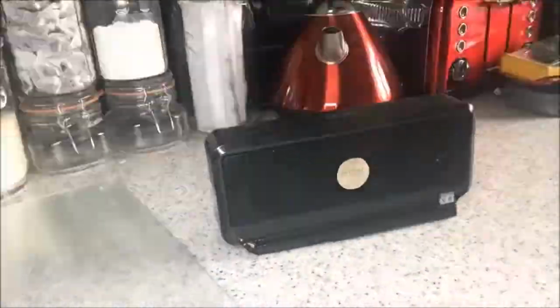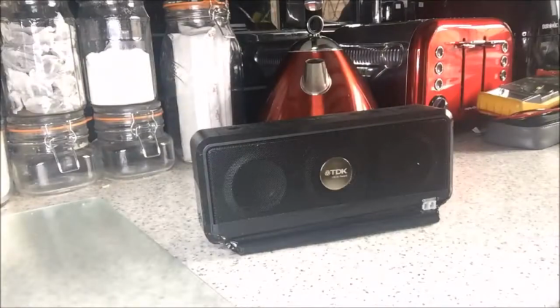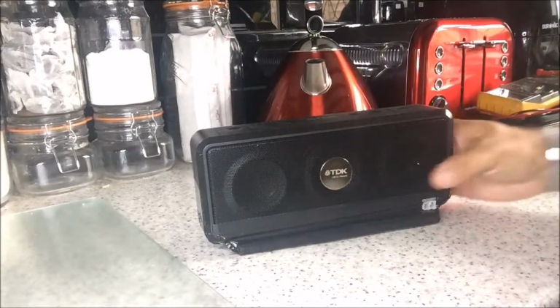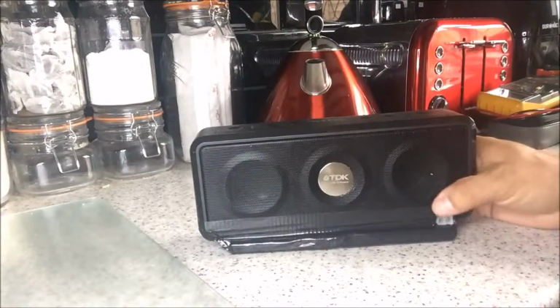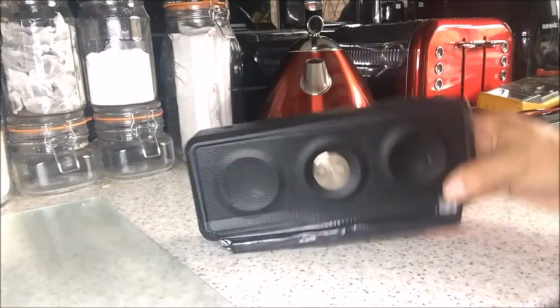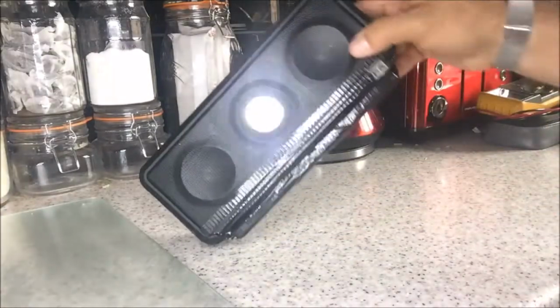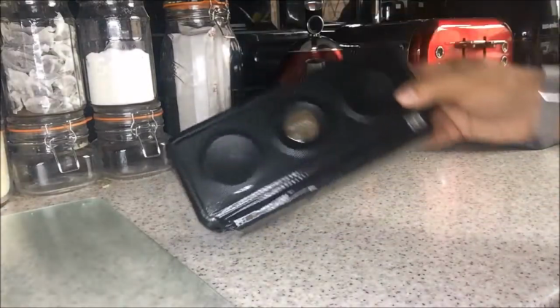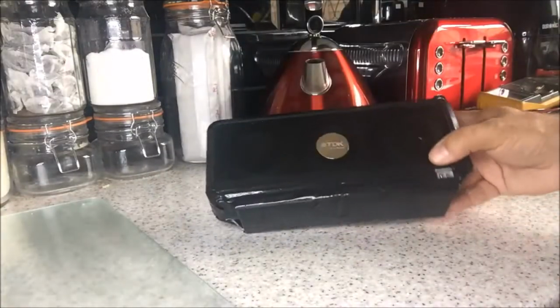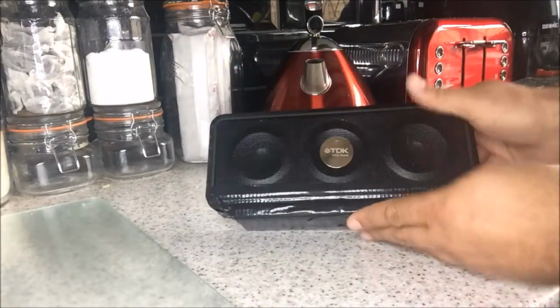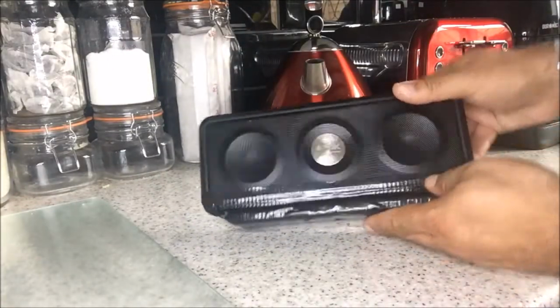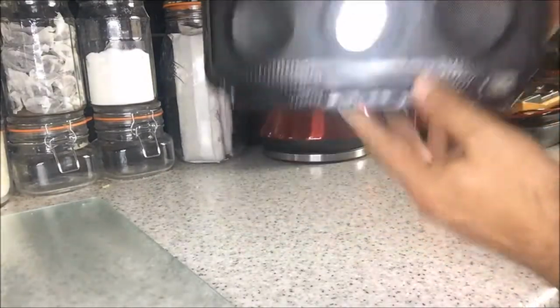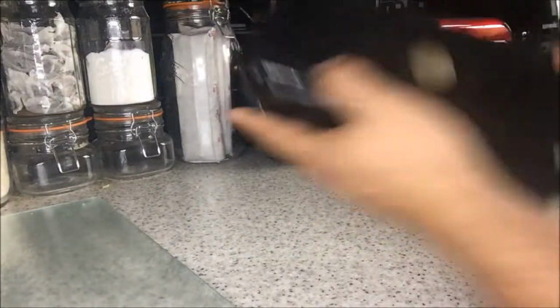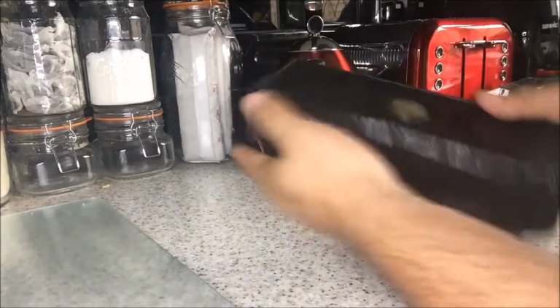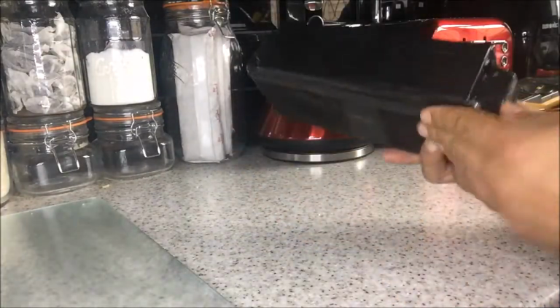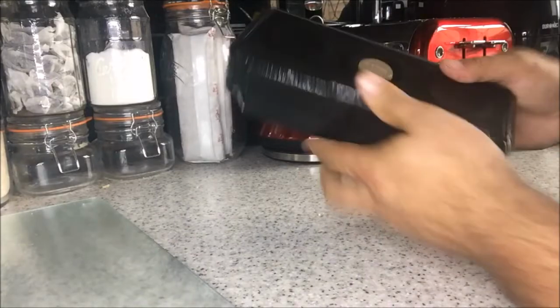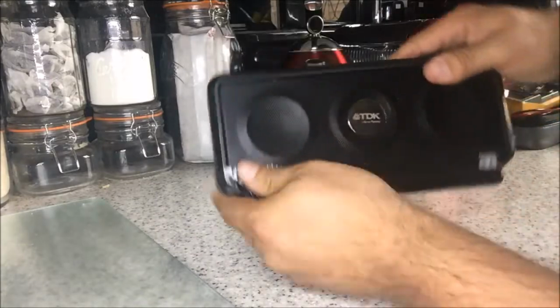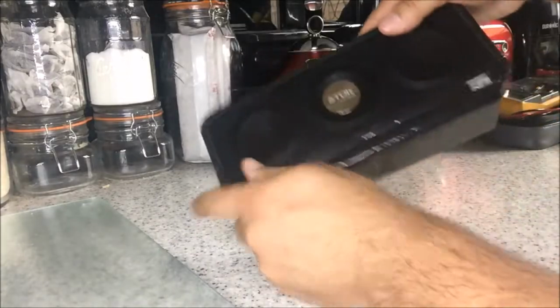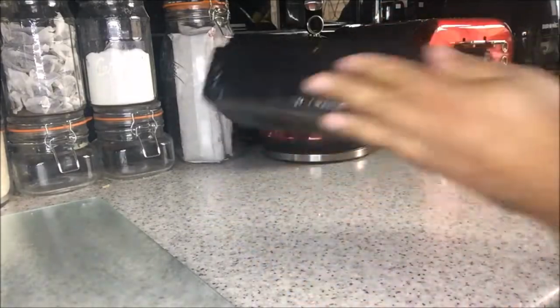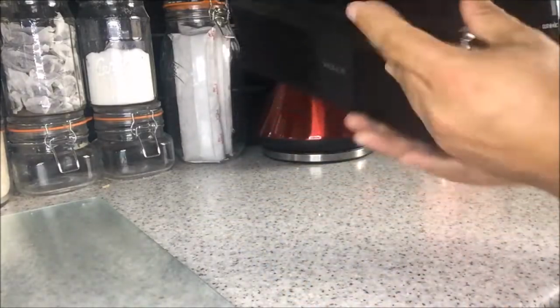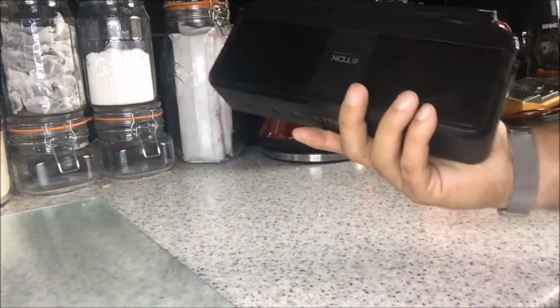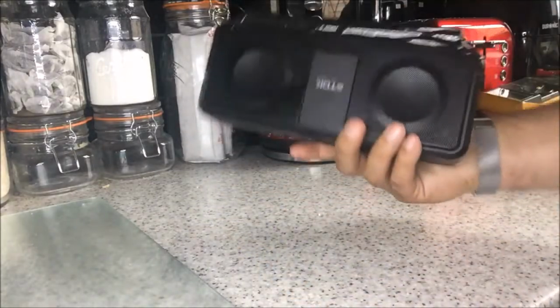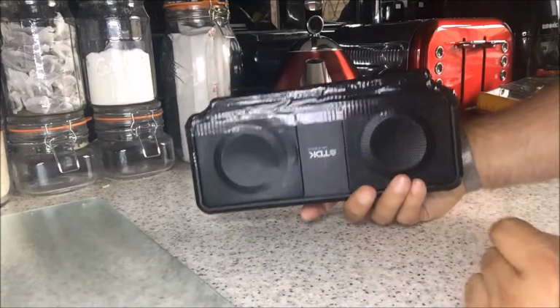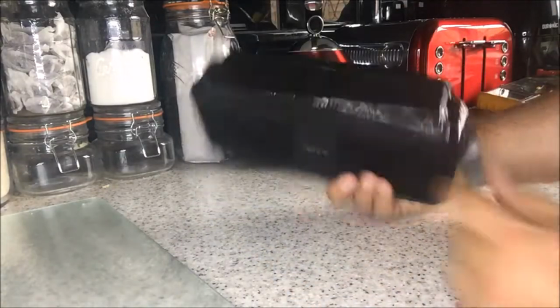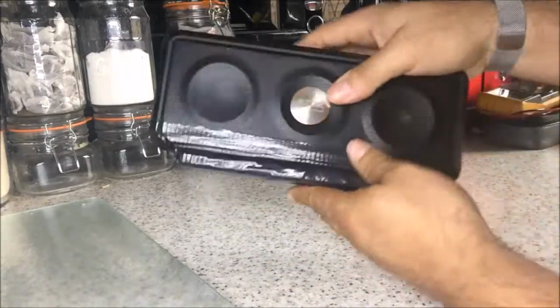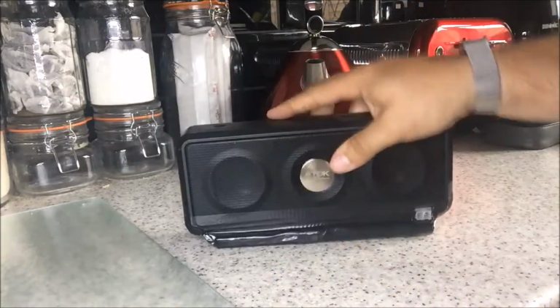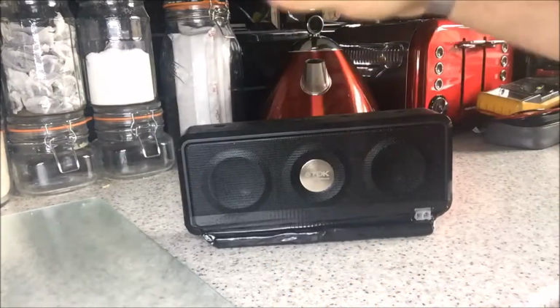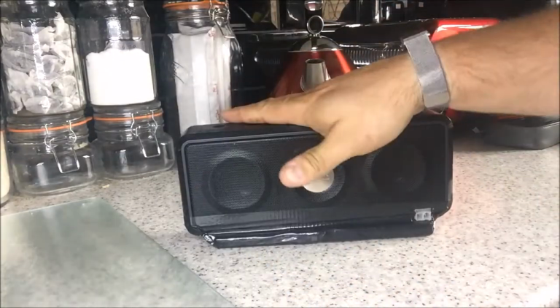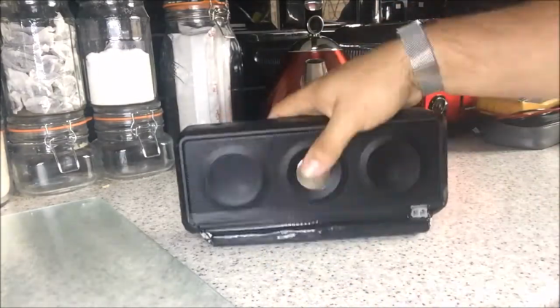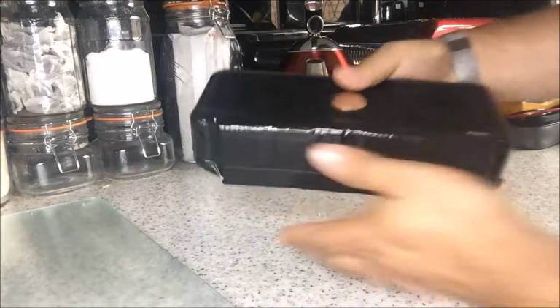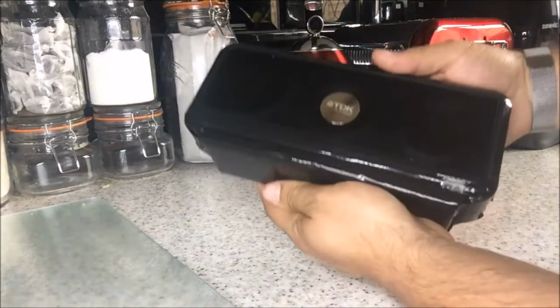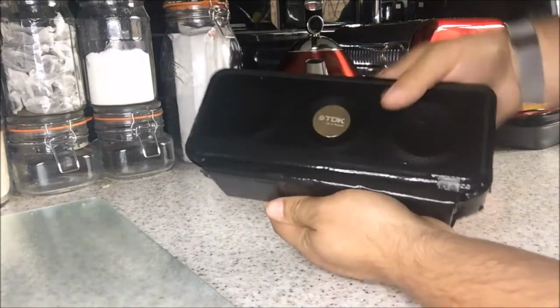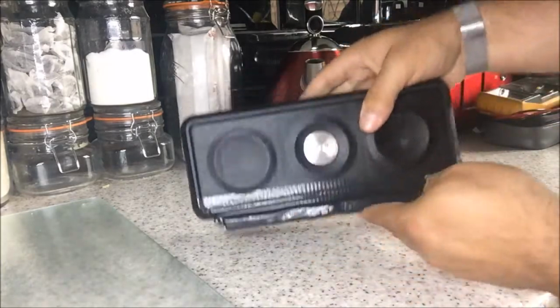And here she is in all of her wondrous glory, with a whole set of new fat batteries connected to the bottom of it.